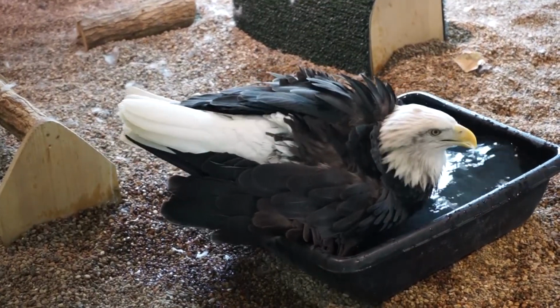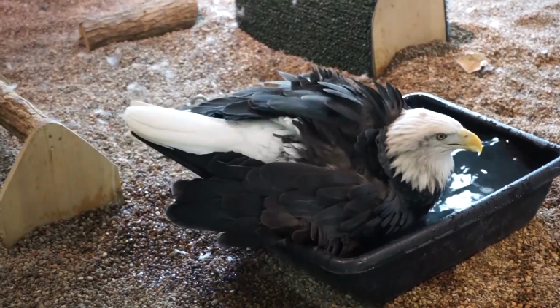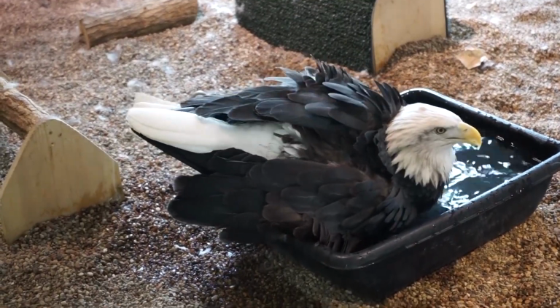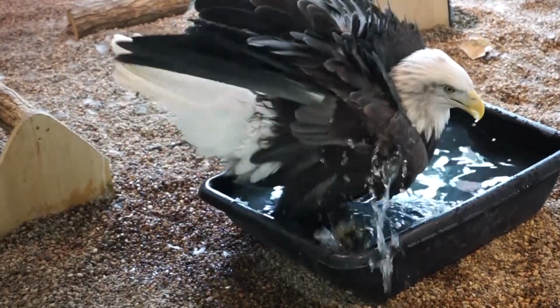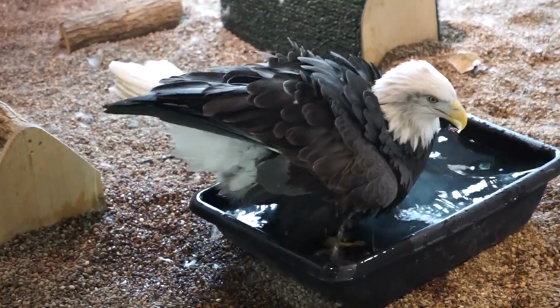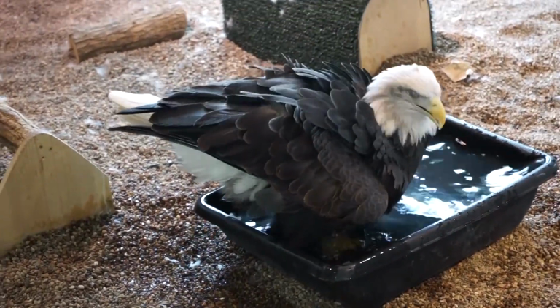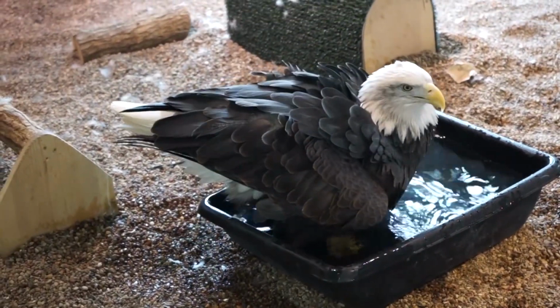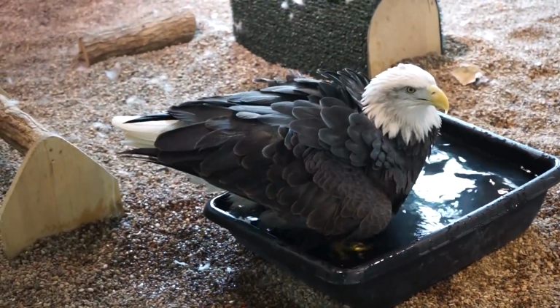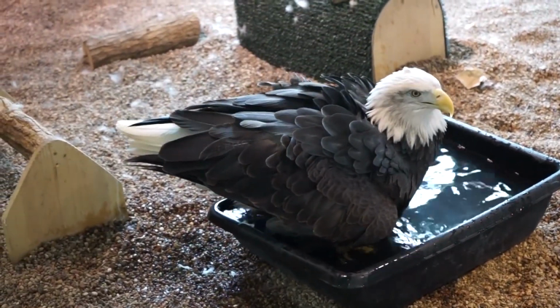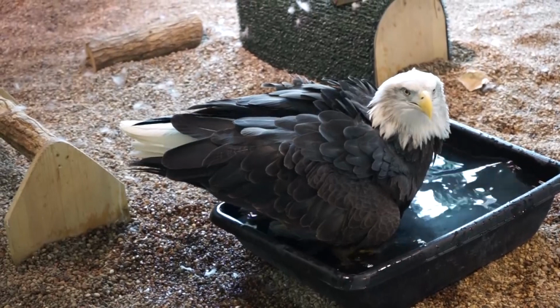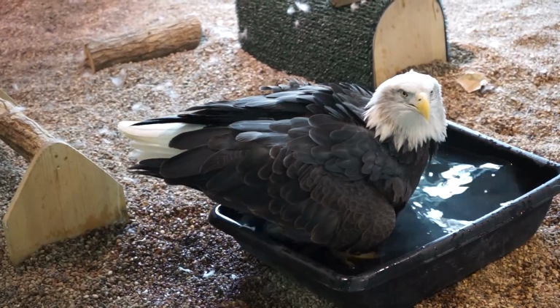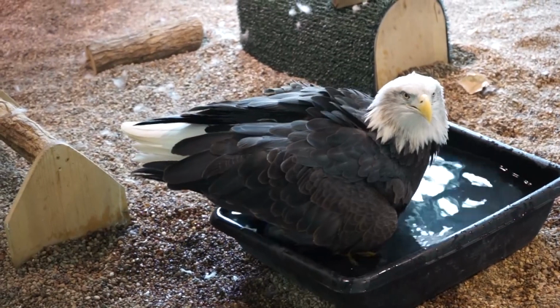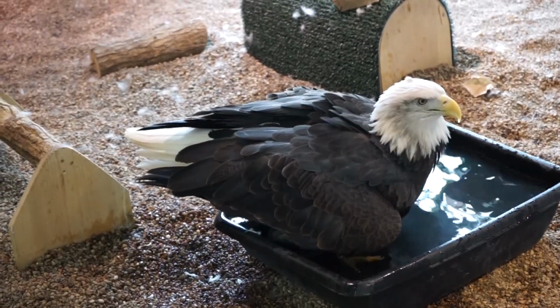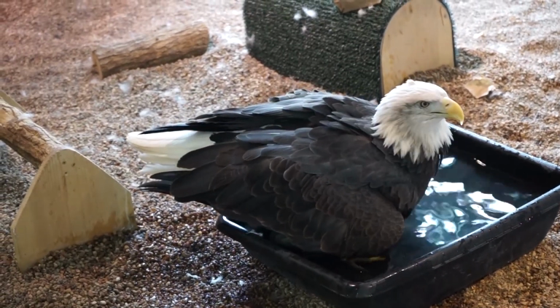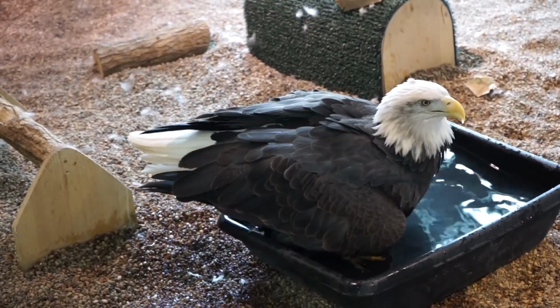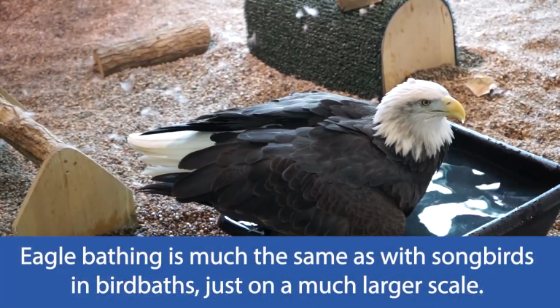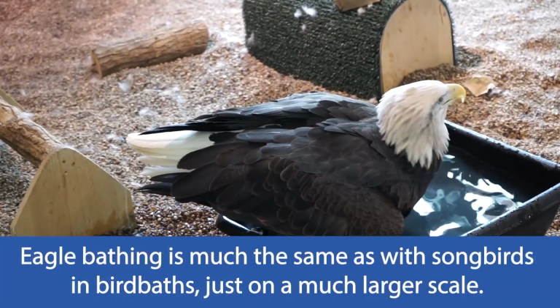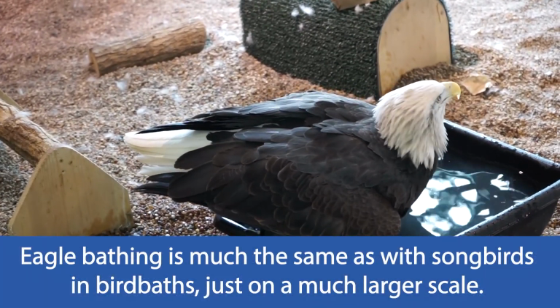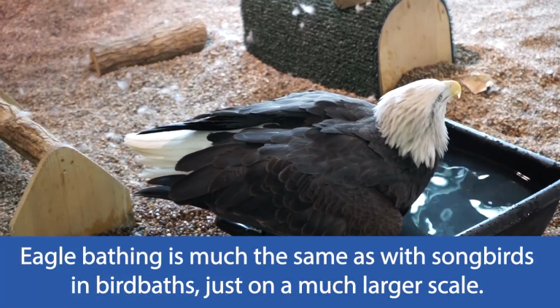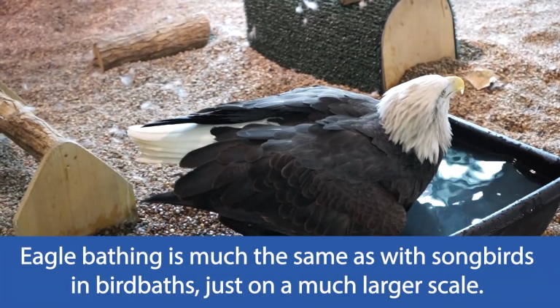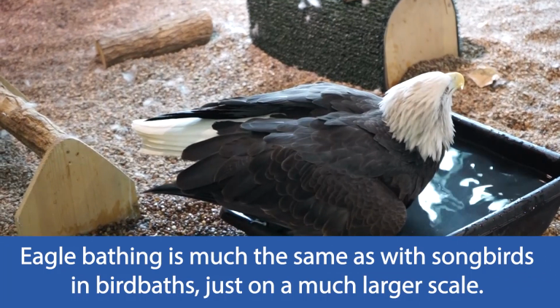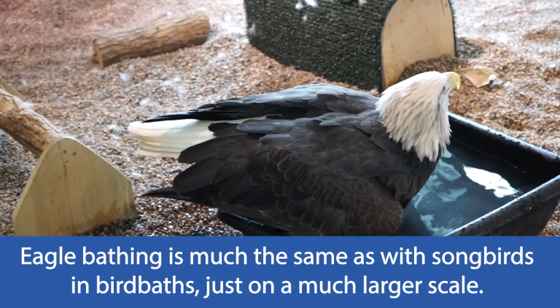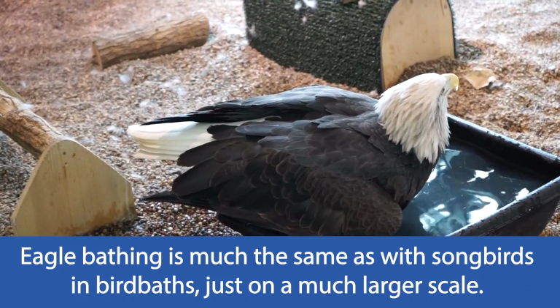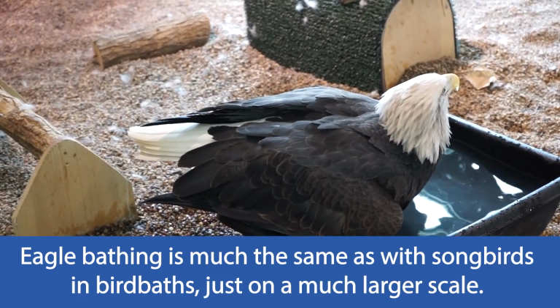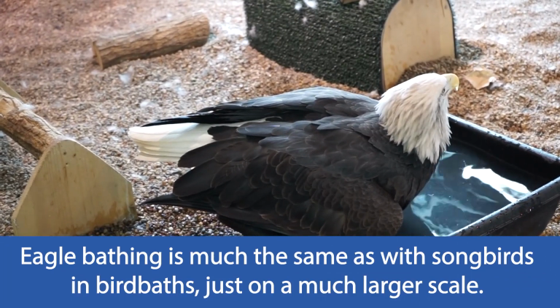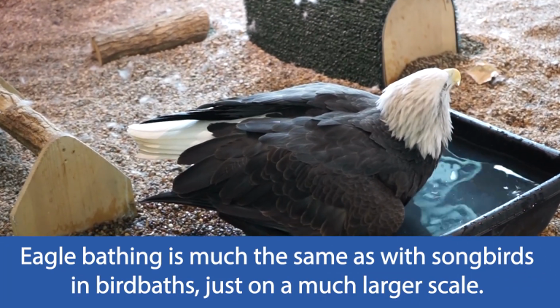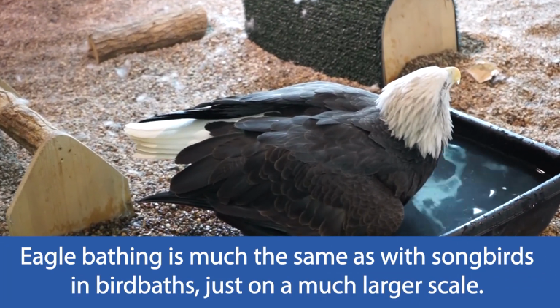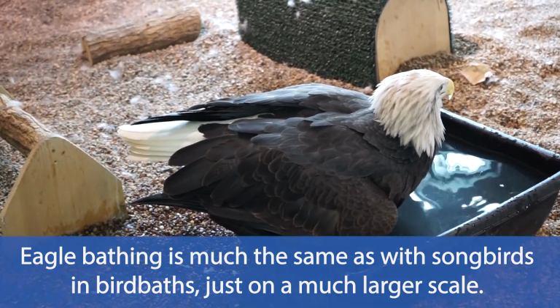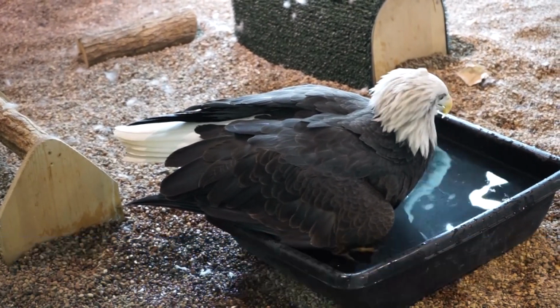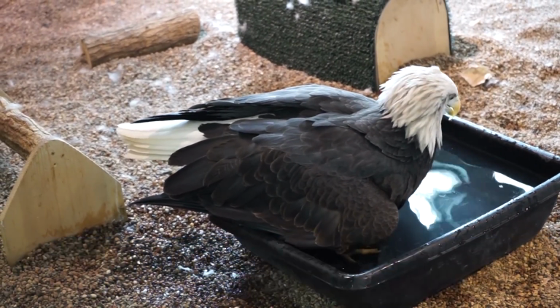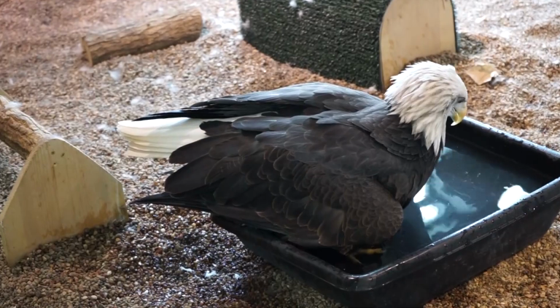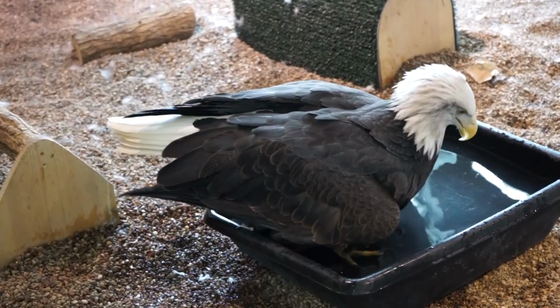A lot of times people ask how they bathe, and they bathe just like the bluebirds do in your bath back home — it's just supersized. You'll see her dip her head, dip her wings, and just kind of try to run water over every part of her to make sure that those feathers stay nice and healthy.